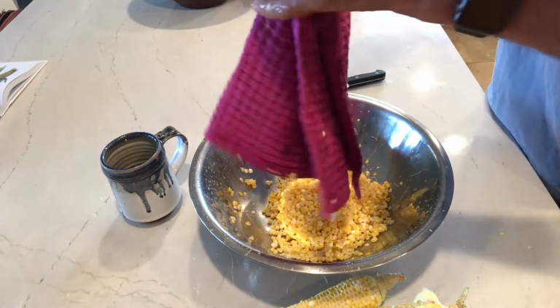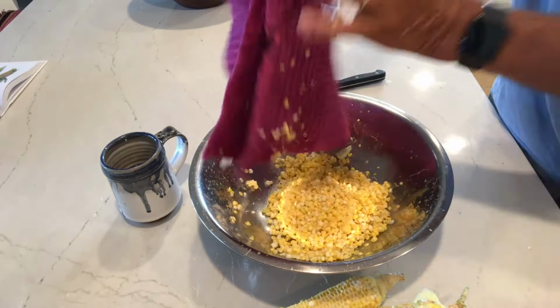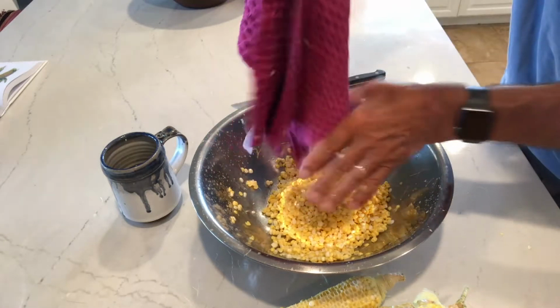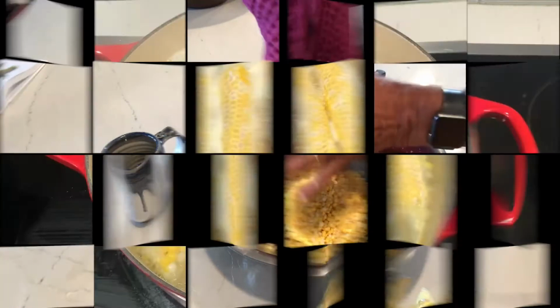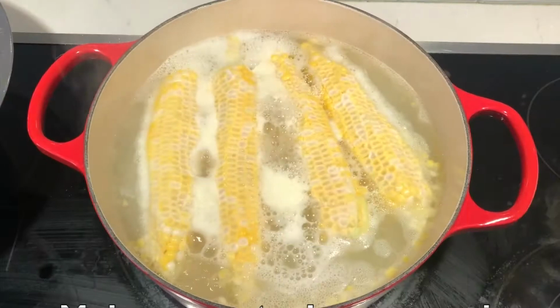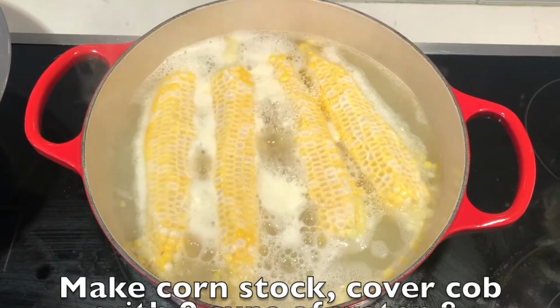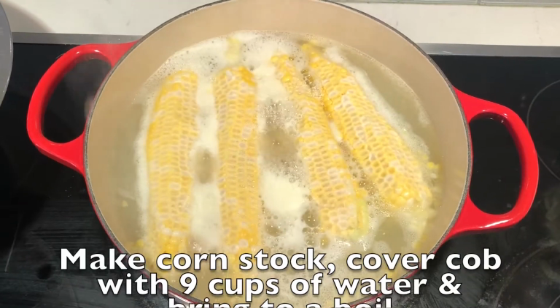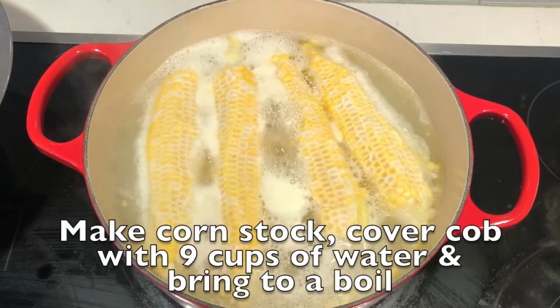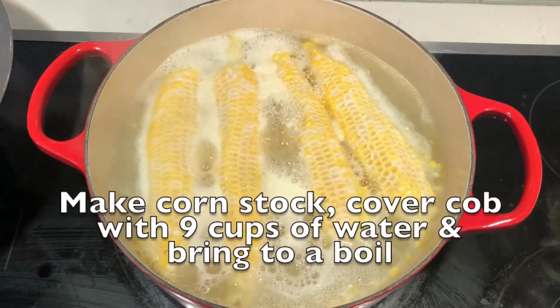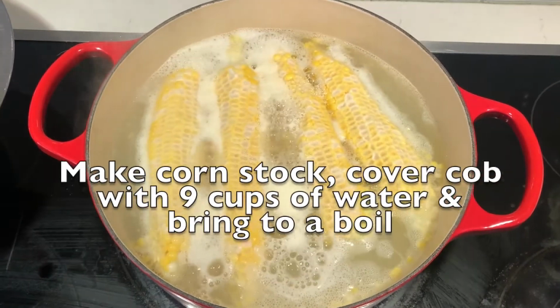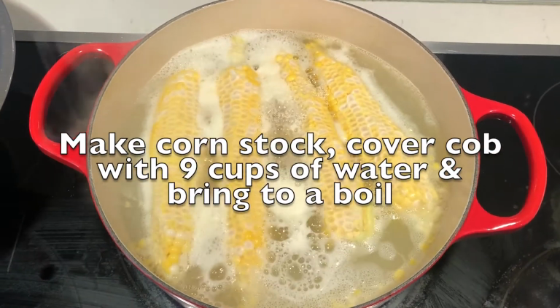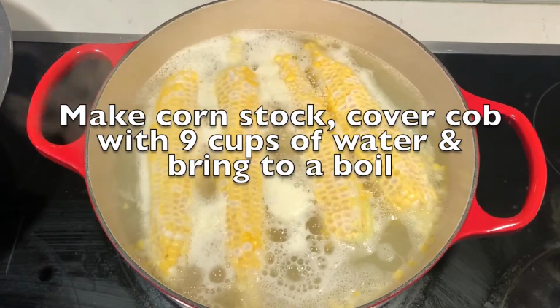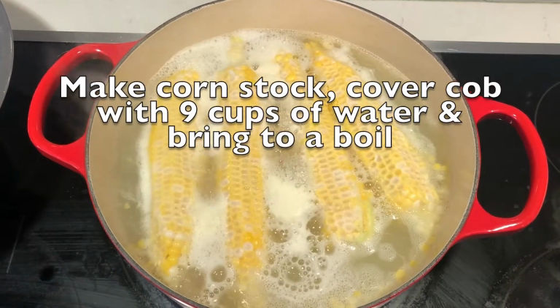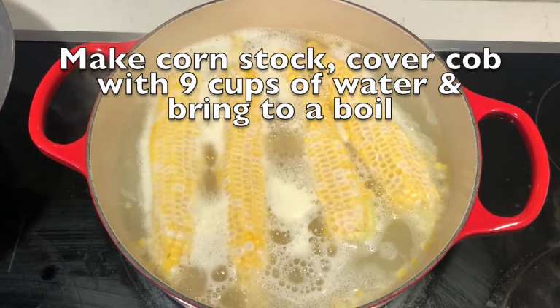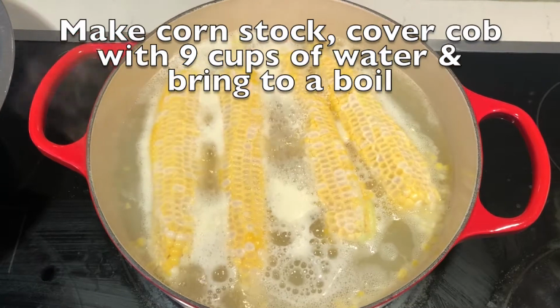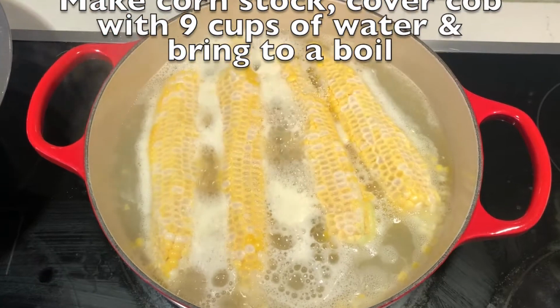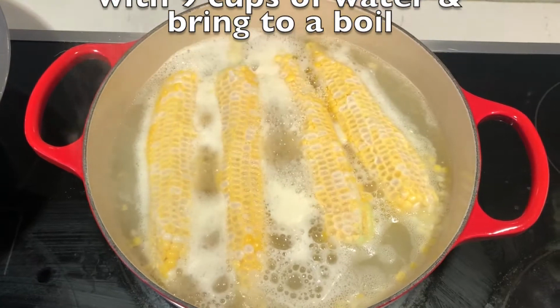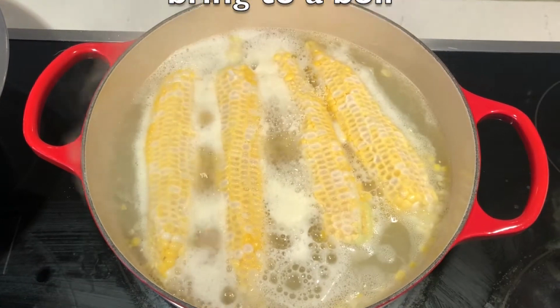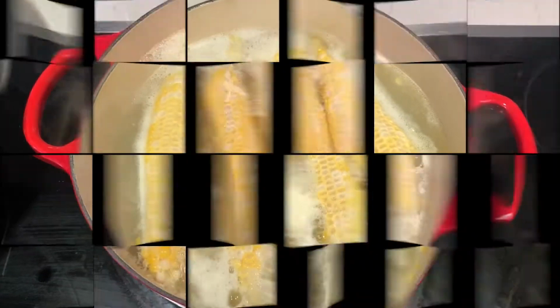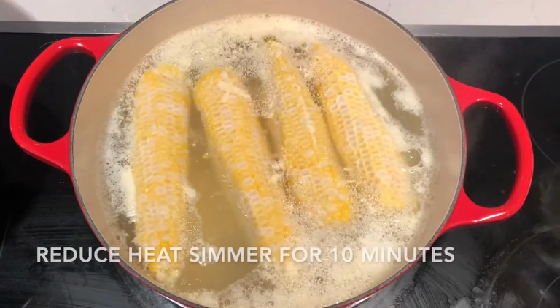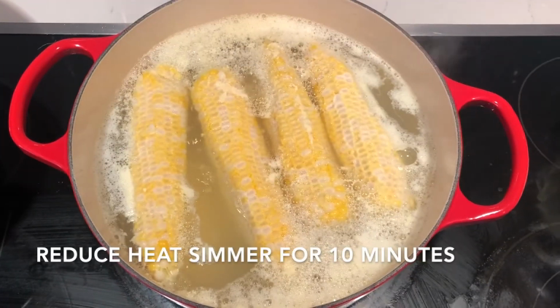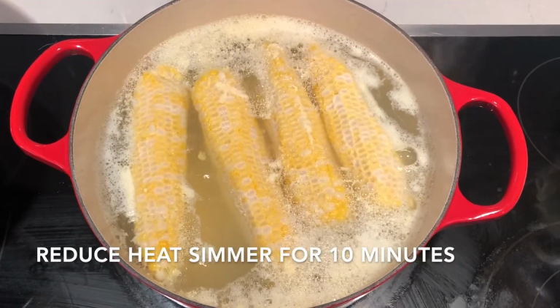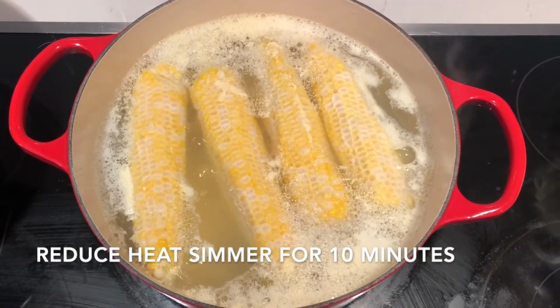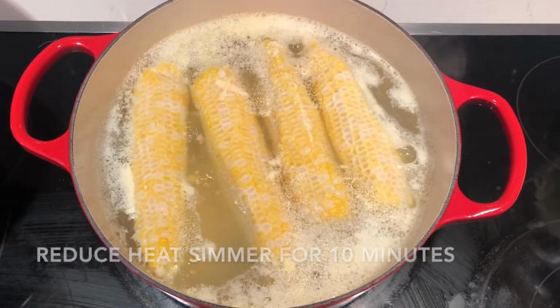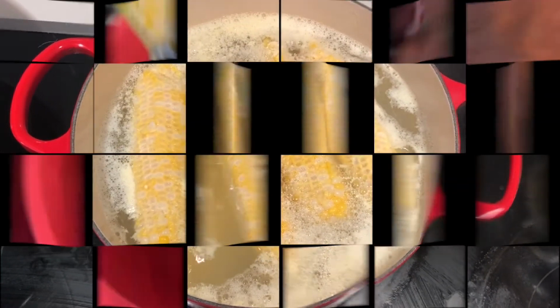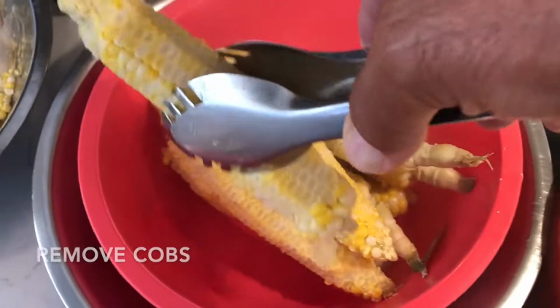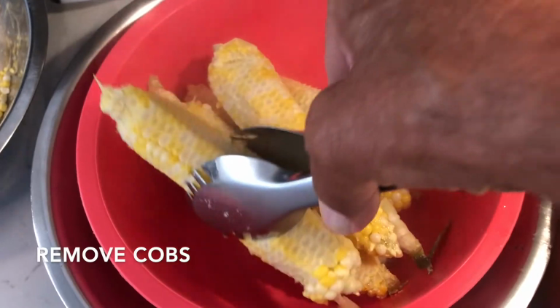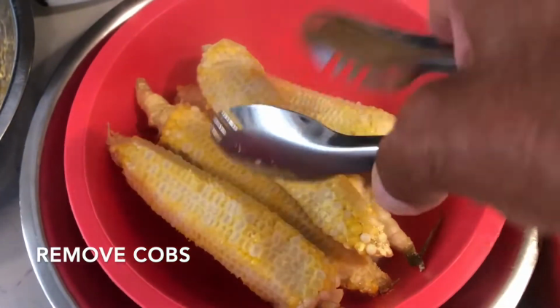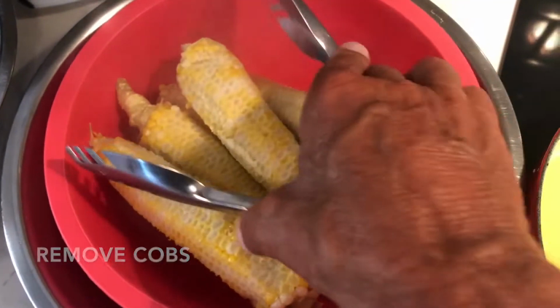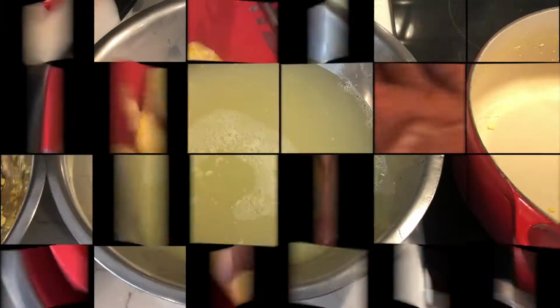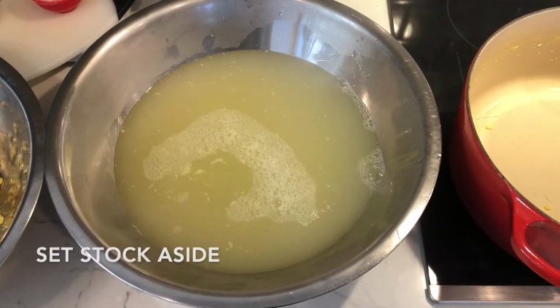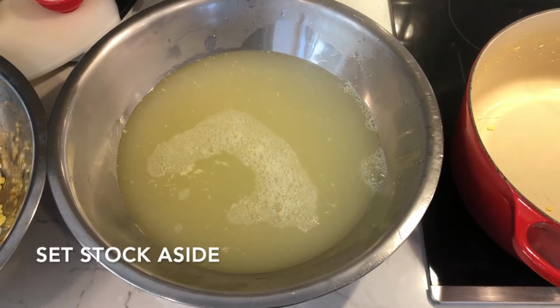Save the cobs. In a large pot, quickly make a corn cob stock. Cover the cobs with nine cups of water and bring to a boil. Reduce heat and simmer for 10 minutes, then remove the cobs and set the stock aside.